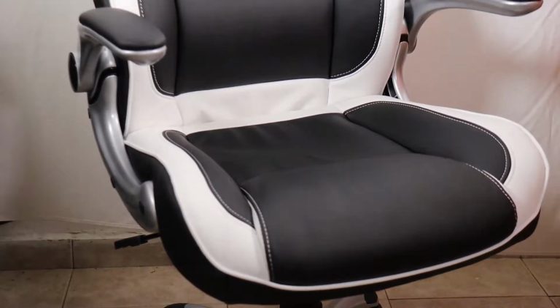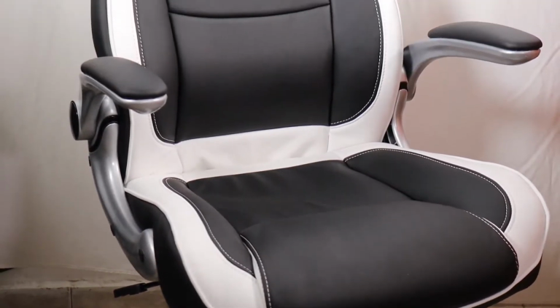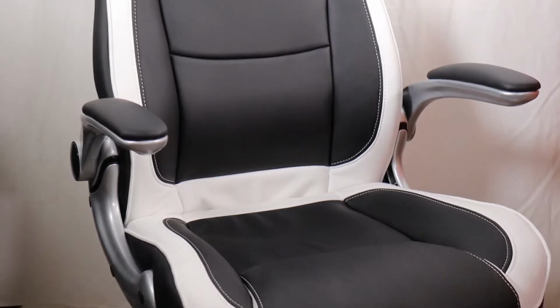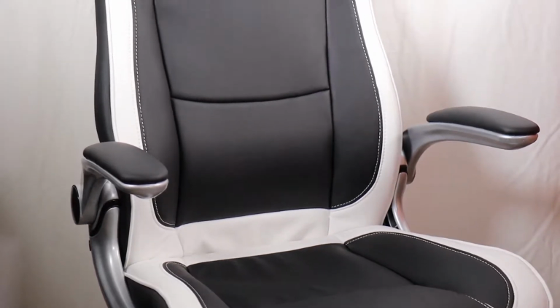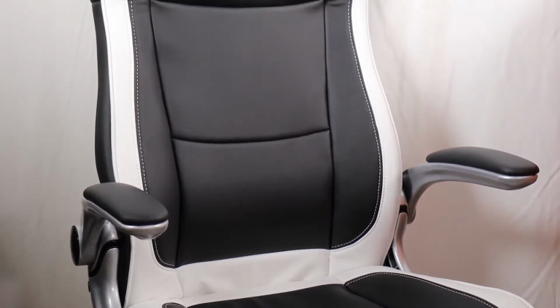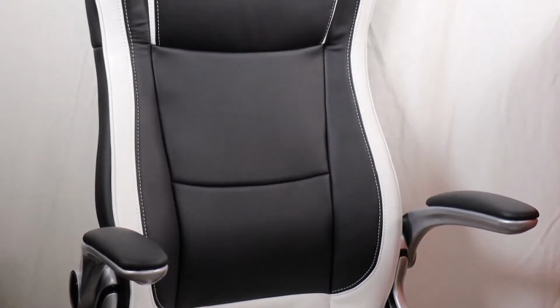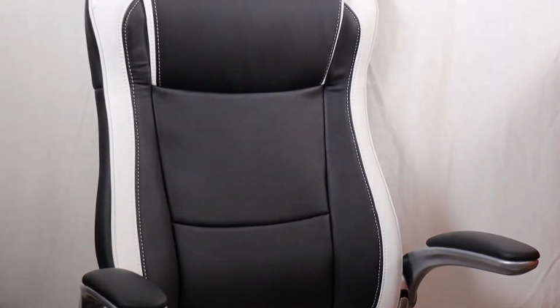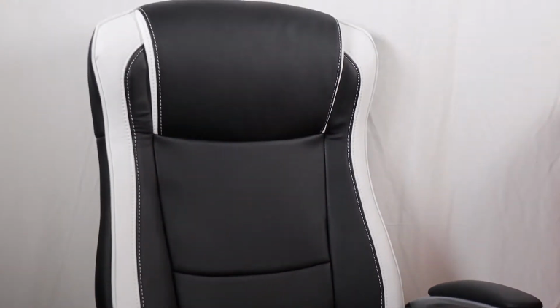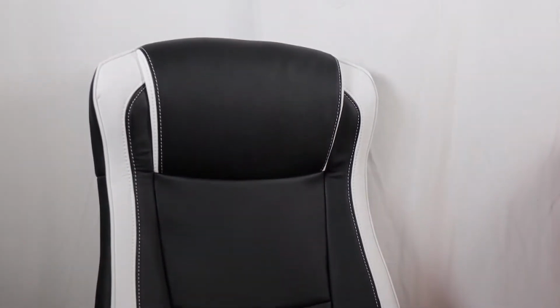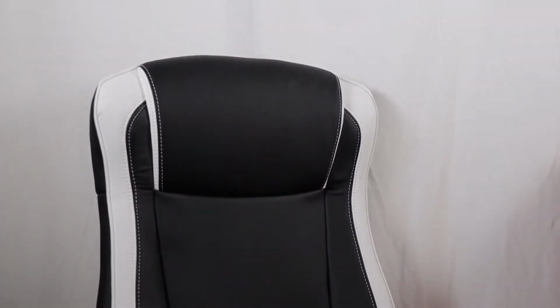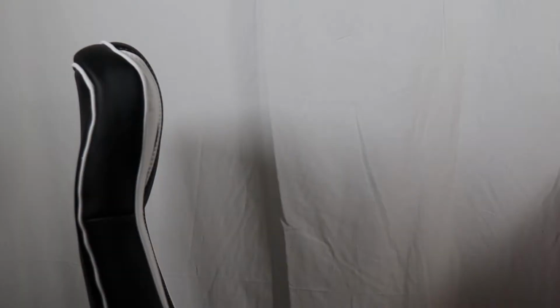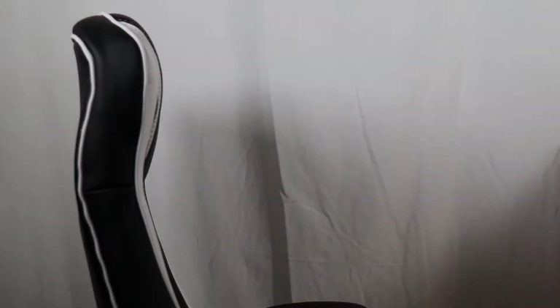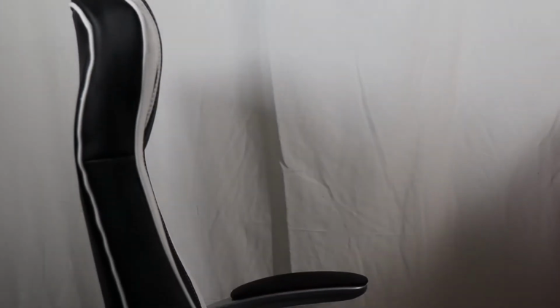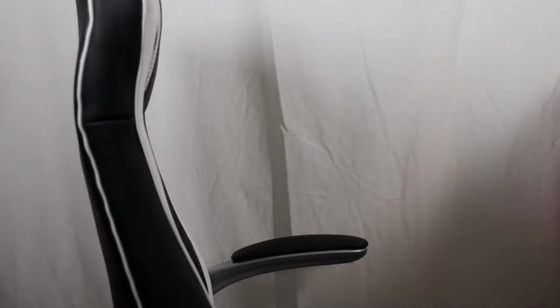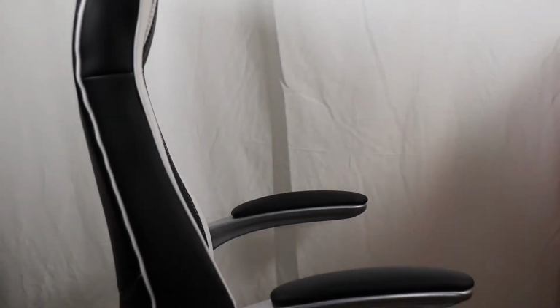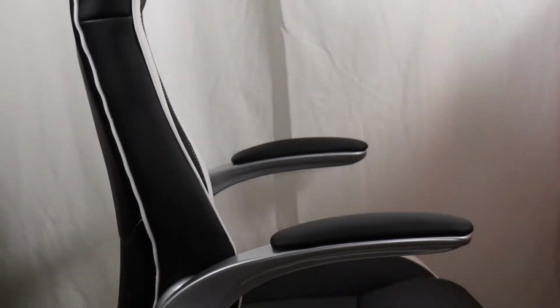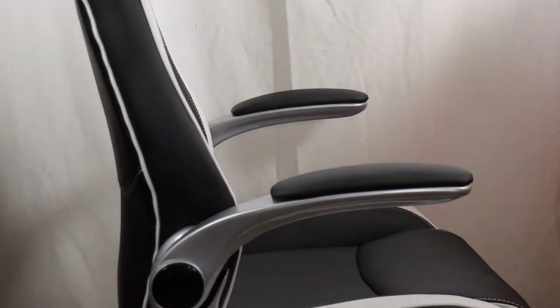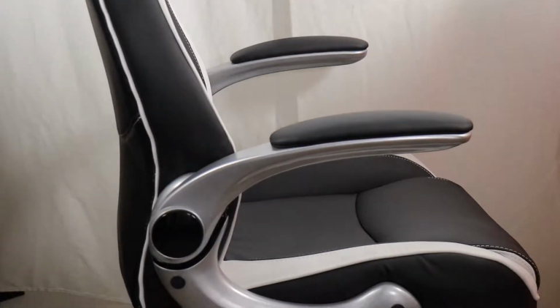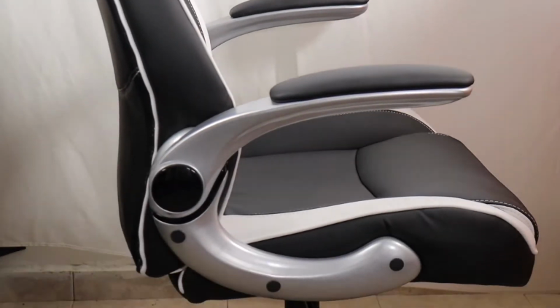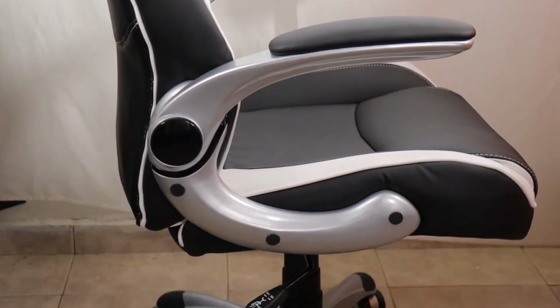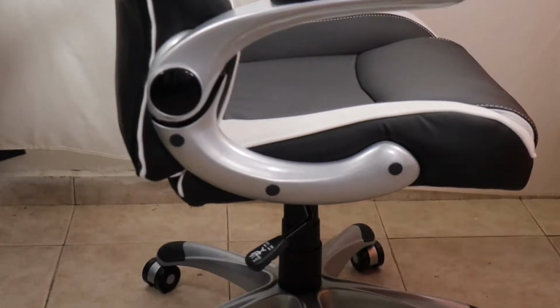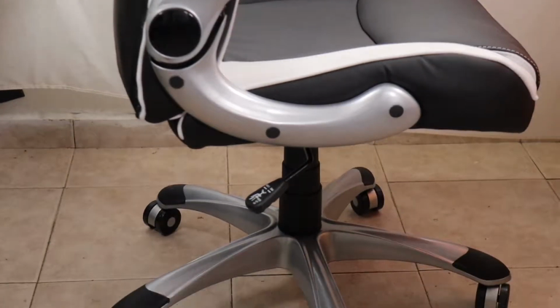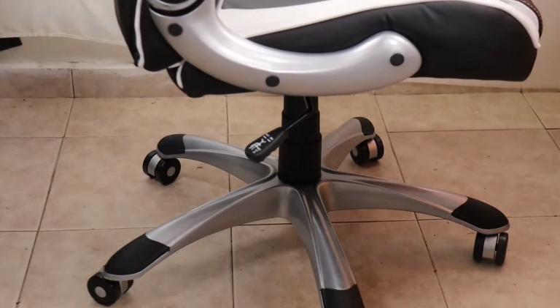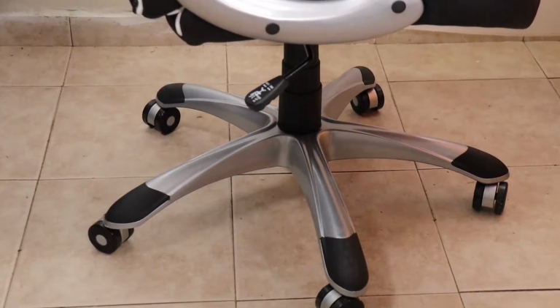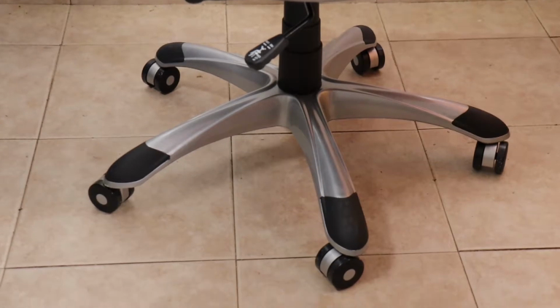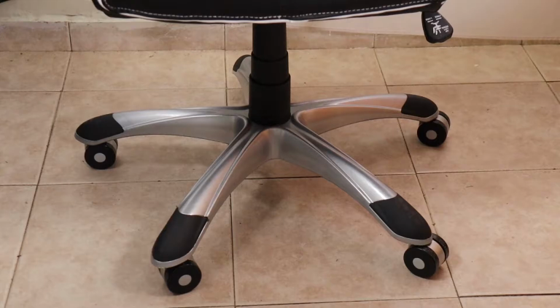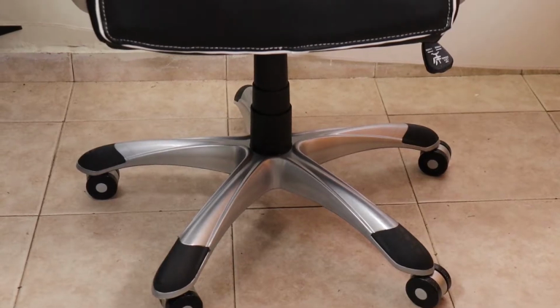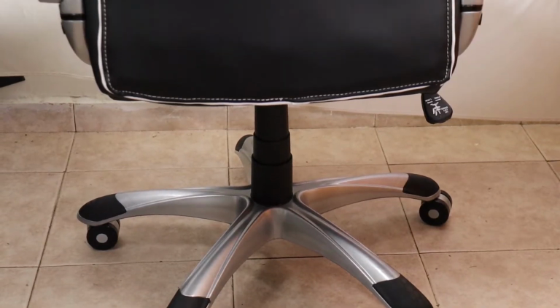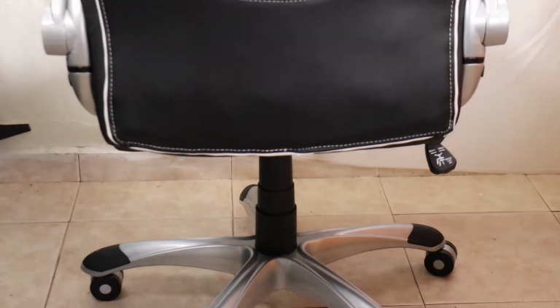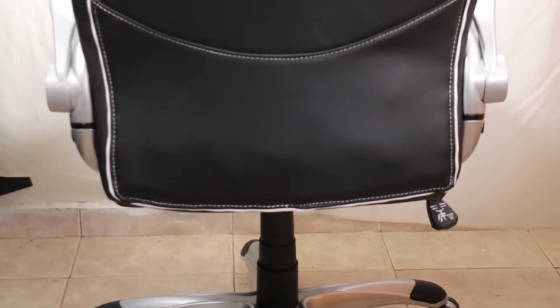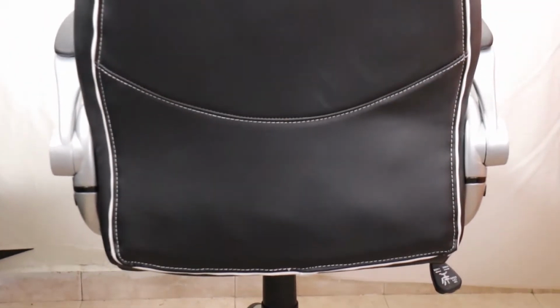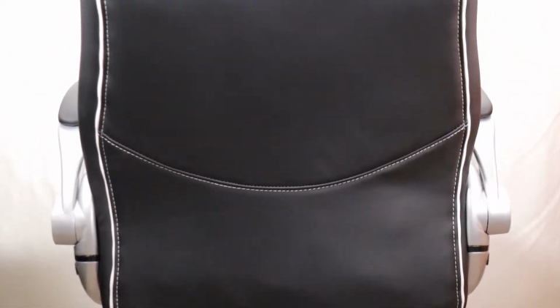Now that the chair is already built, I can tell you that I've been using it for a while. So far I'm very happy with this purchase. Keep in mind this is an office chair and not a gaming chair, although the design might be a bit confusing.